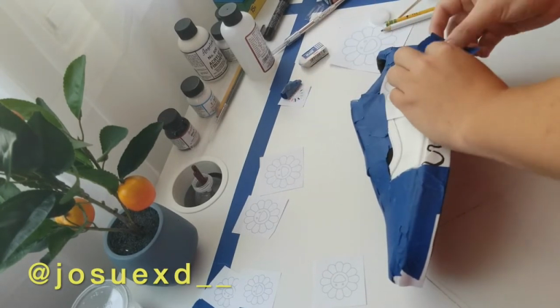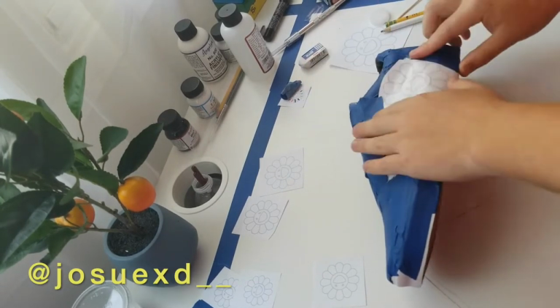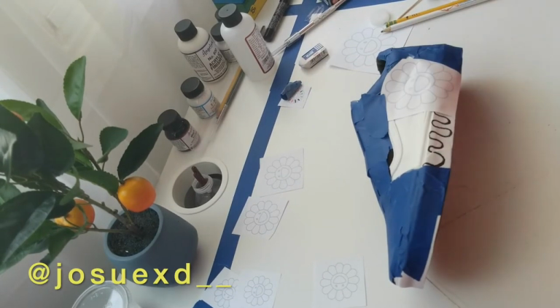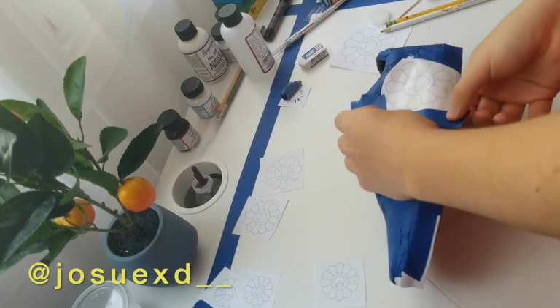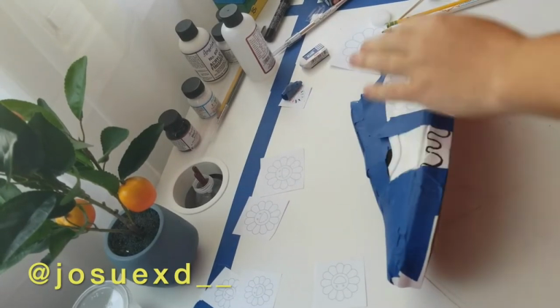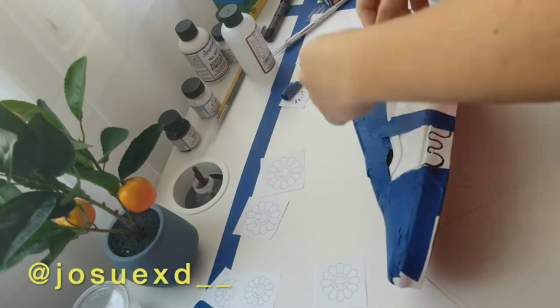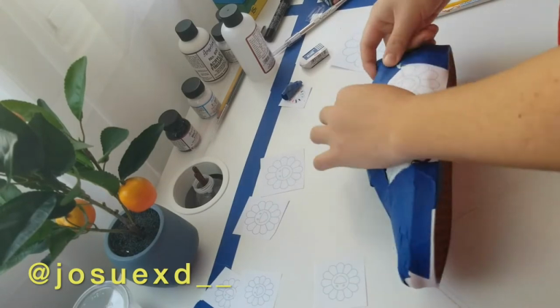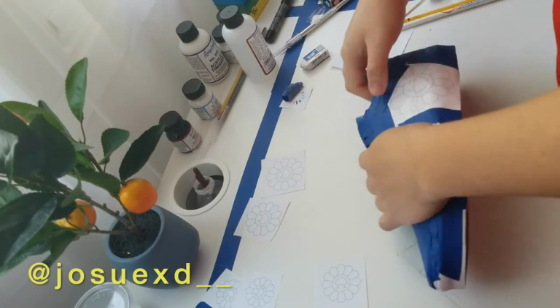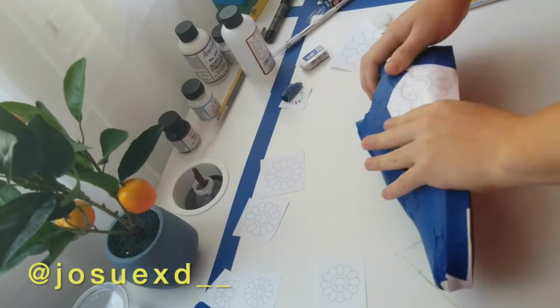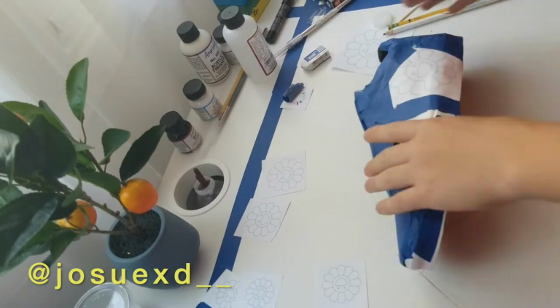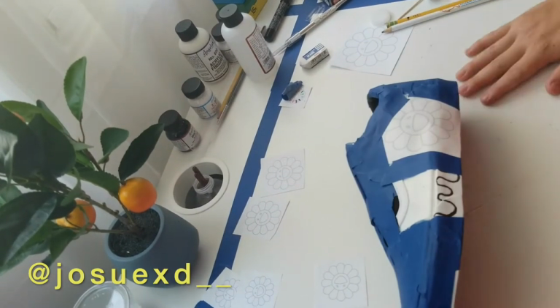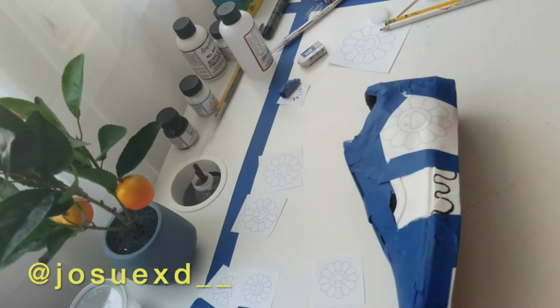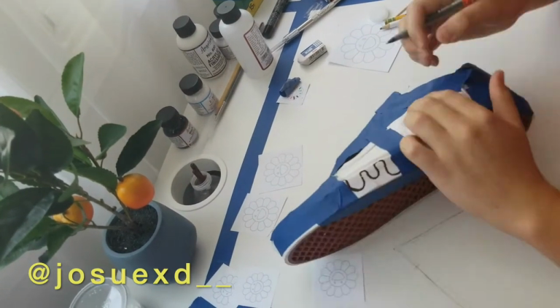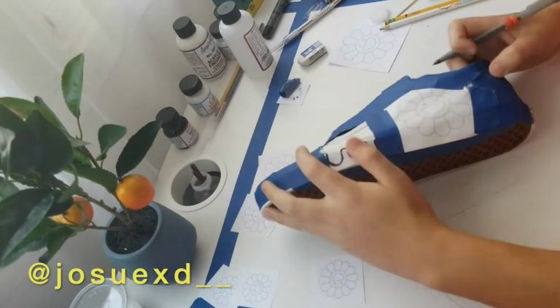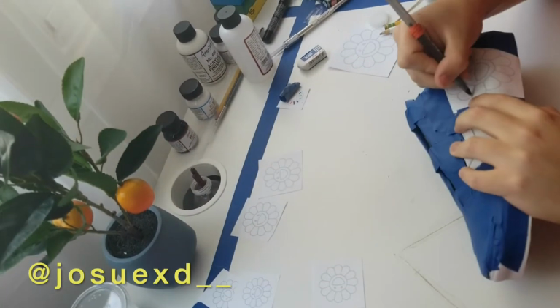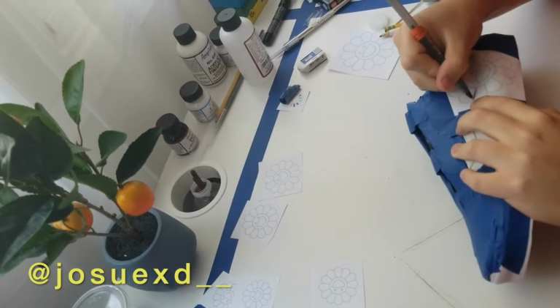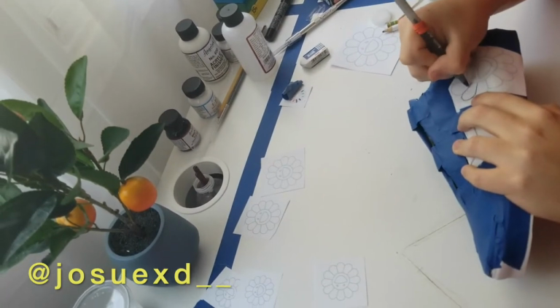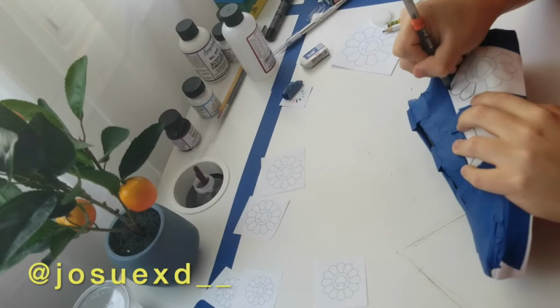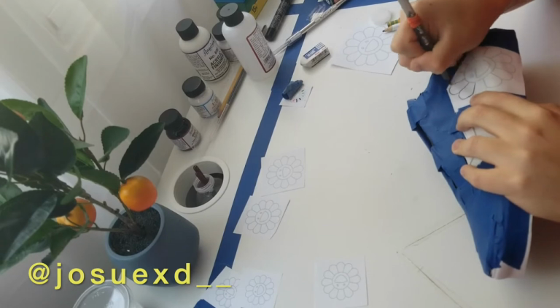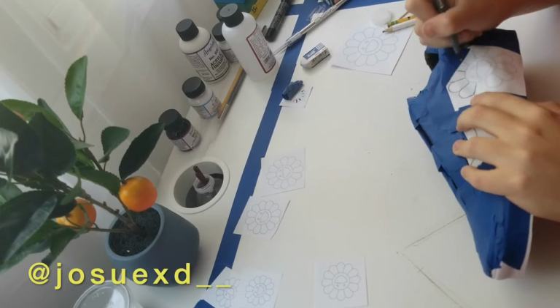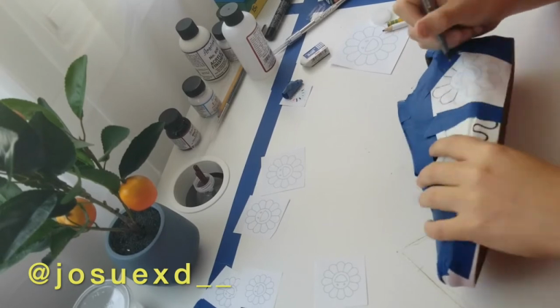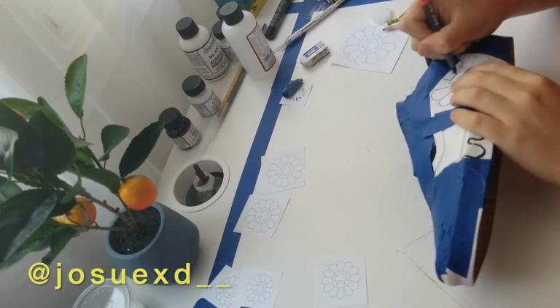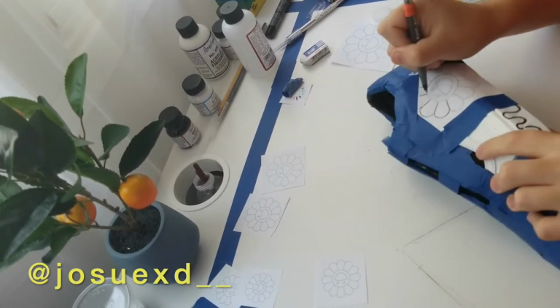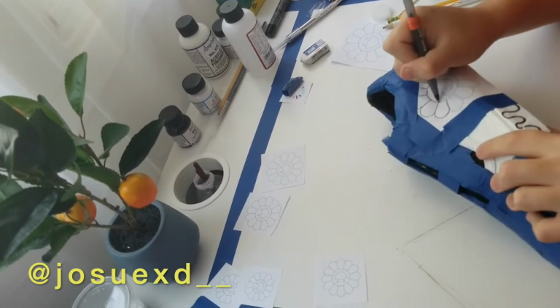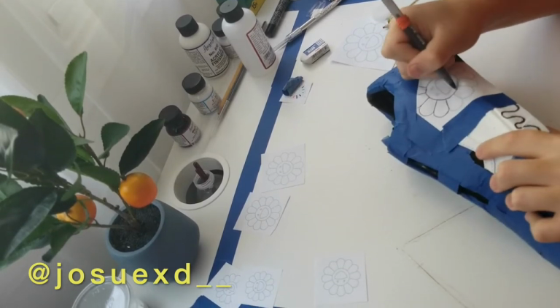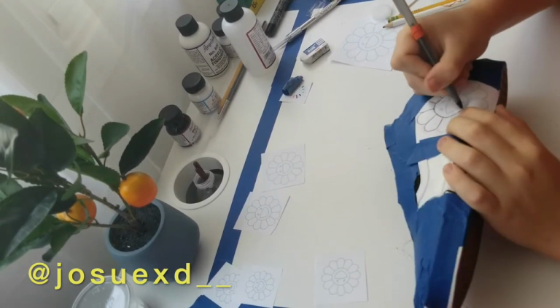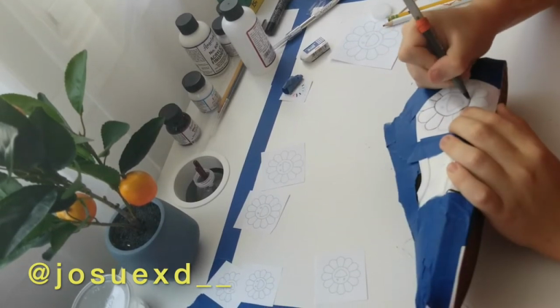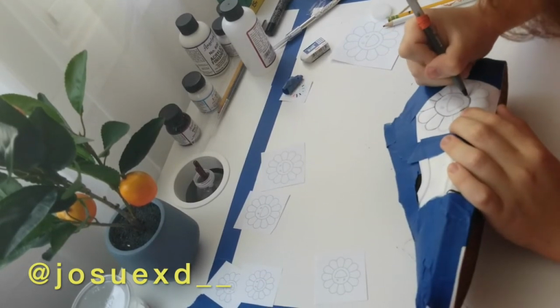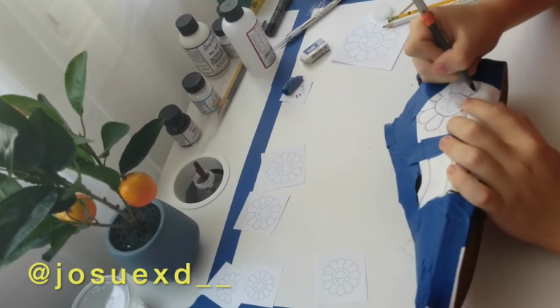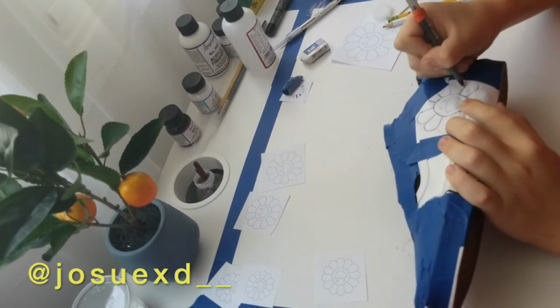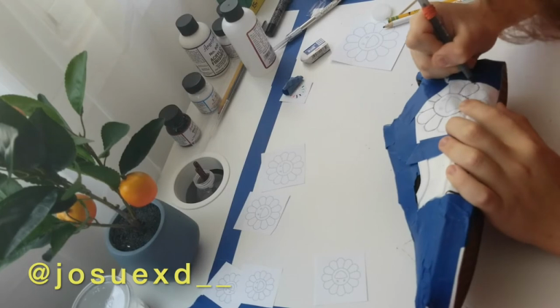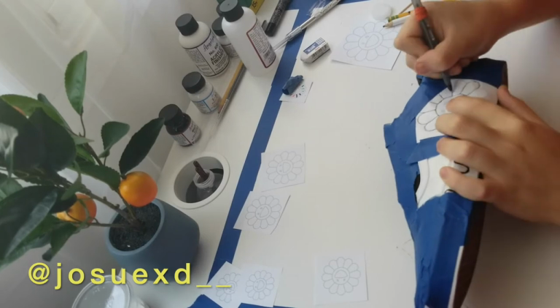Now for applying the stencil, you only want to secure it with tape or any way you want, and then you just gotta go over it with a pen. Make sure that you're applying pressure to the pen so that the graphite really sticks to the surface.